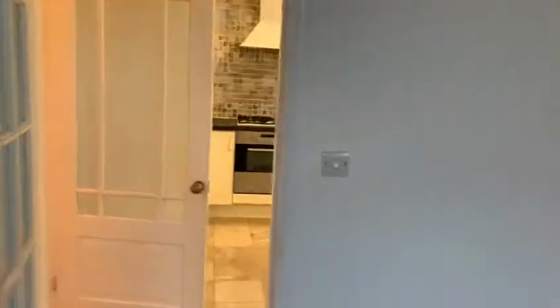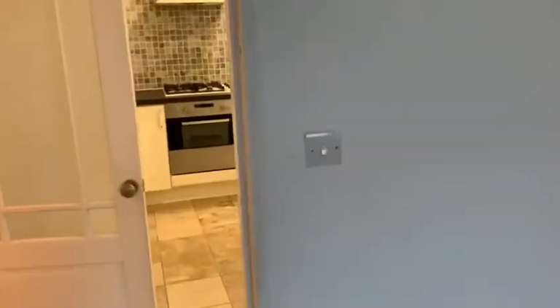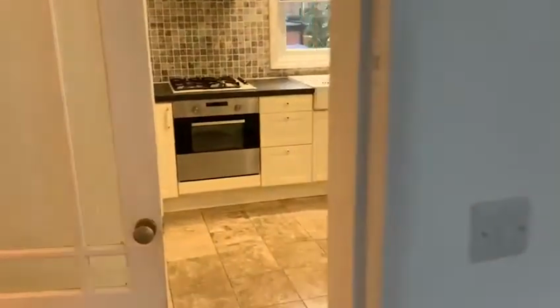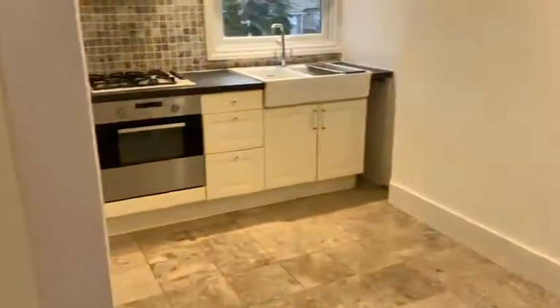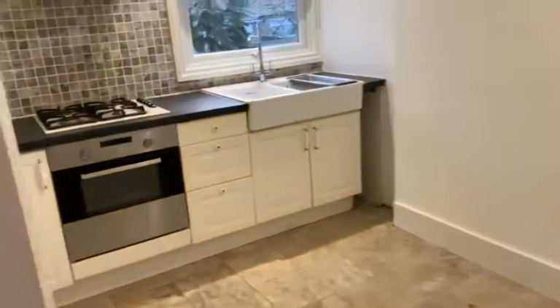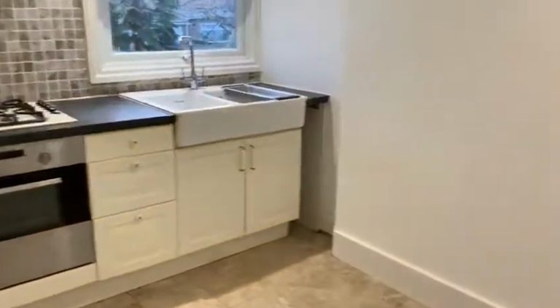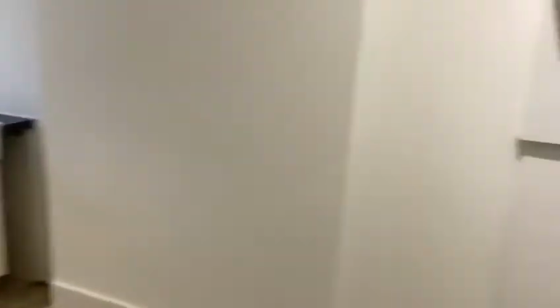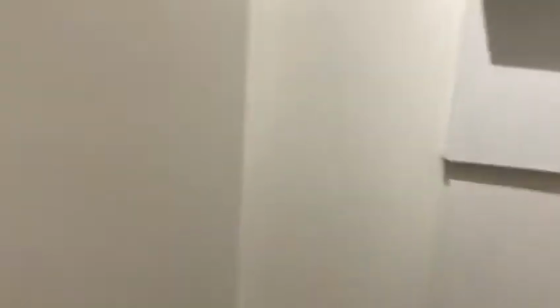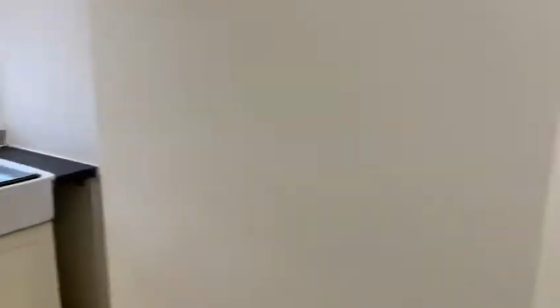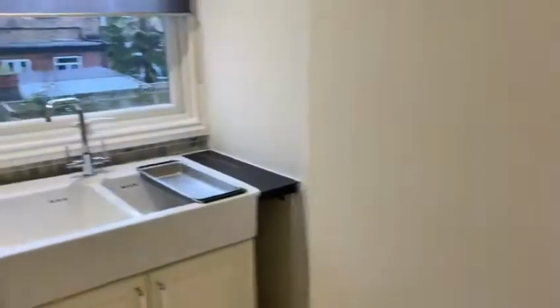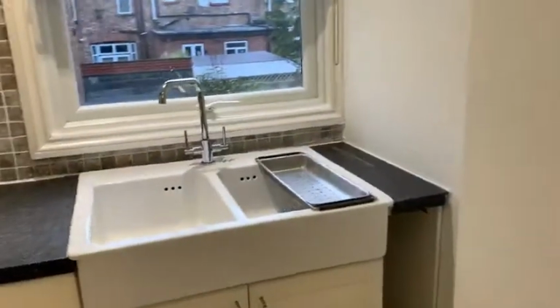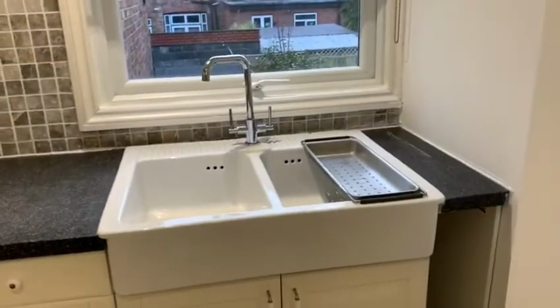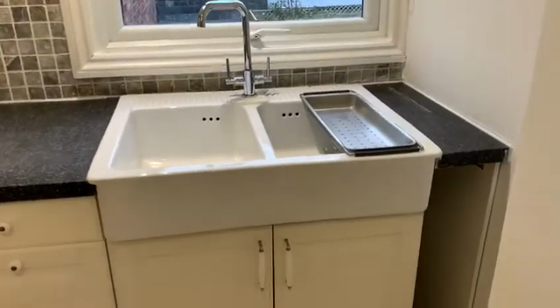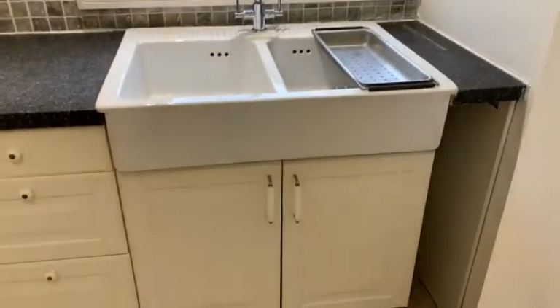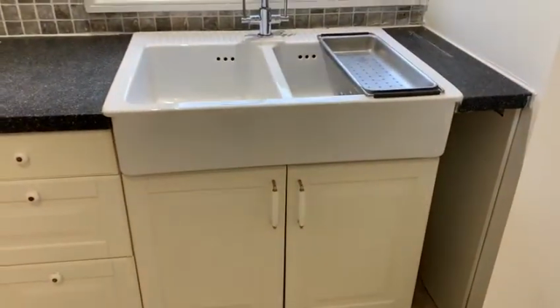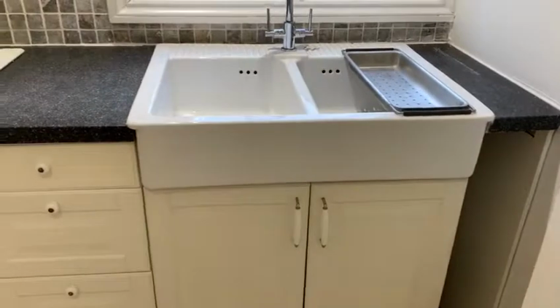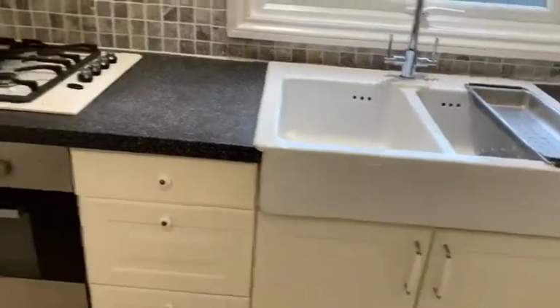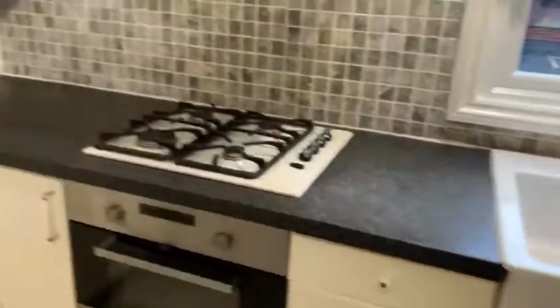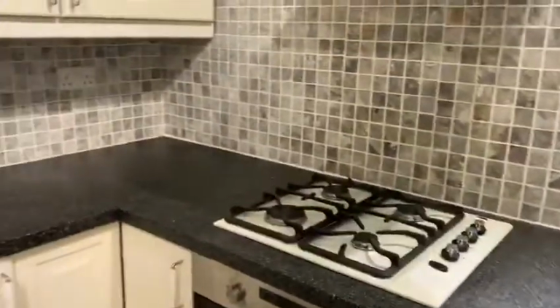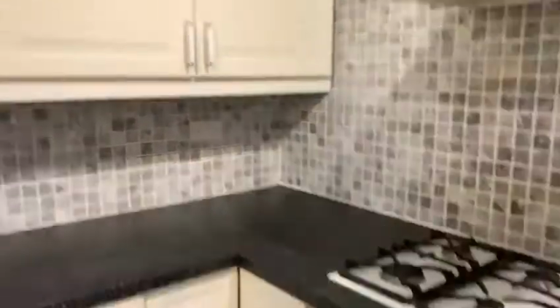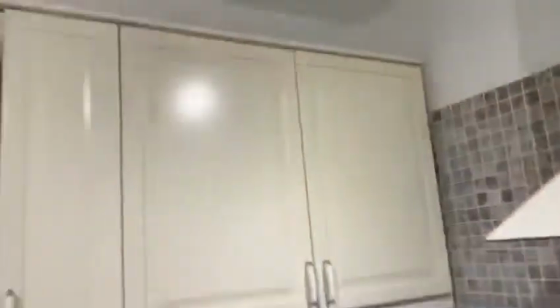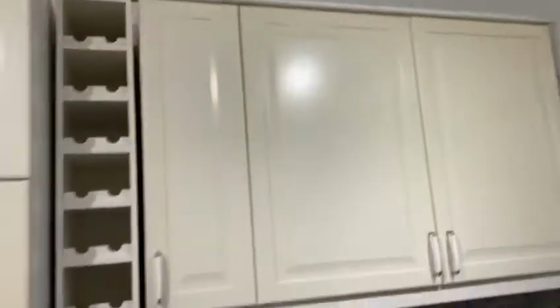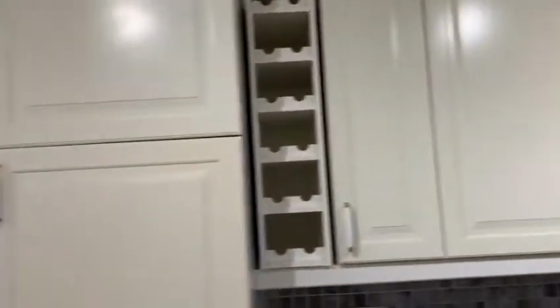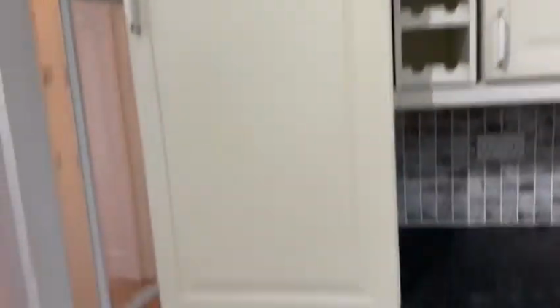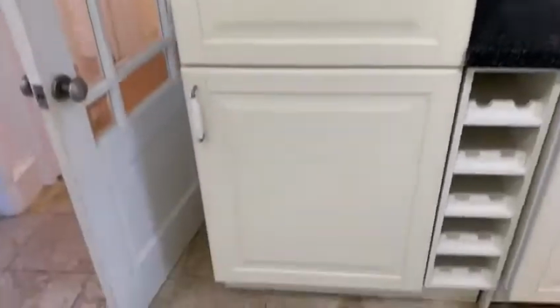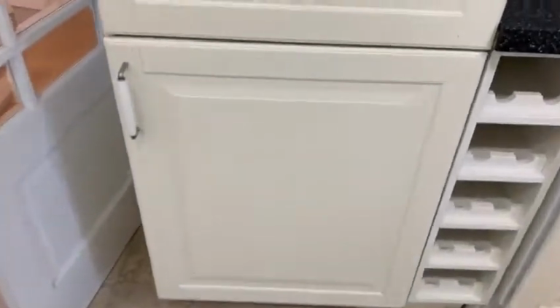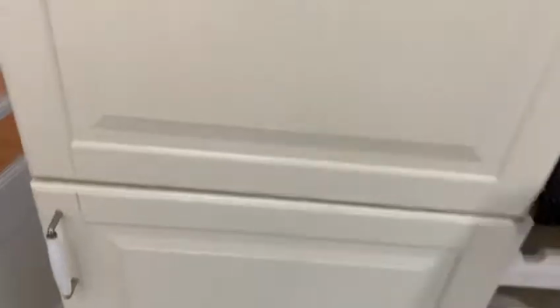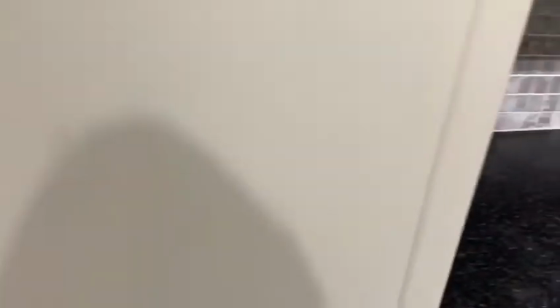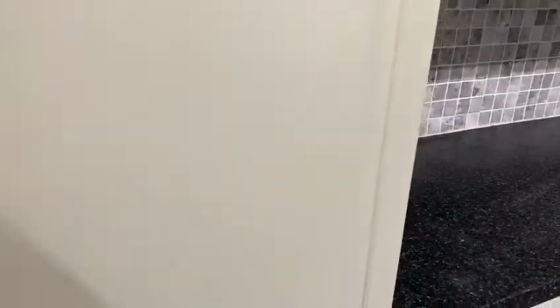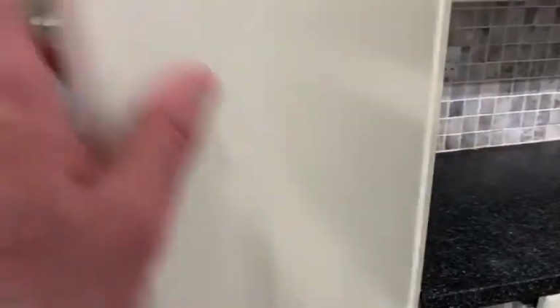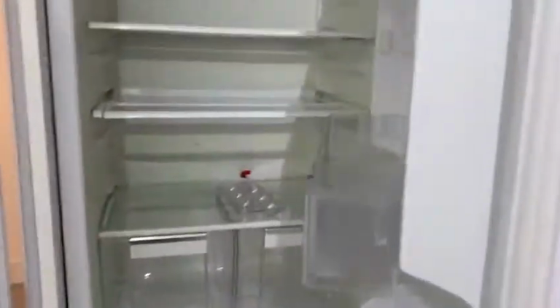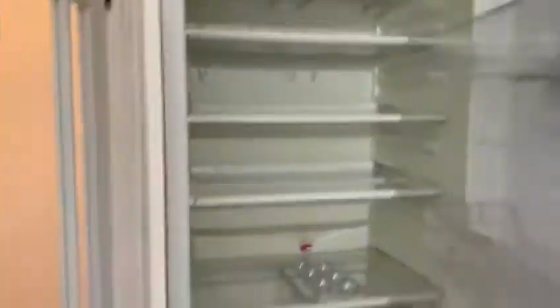And then you have the kitchen through here — sink, fridge and freezer.